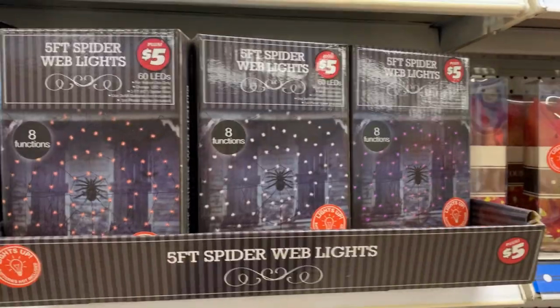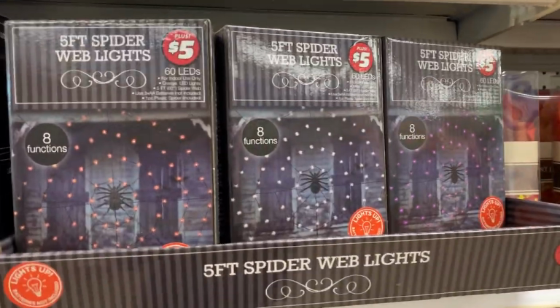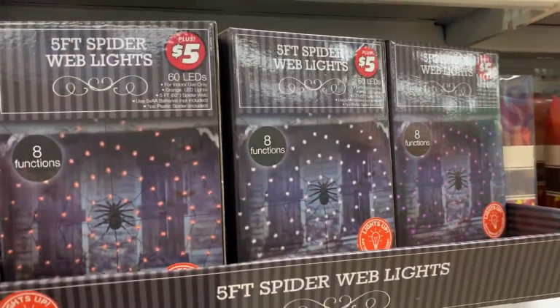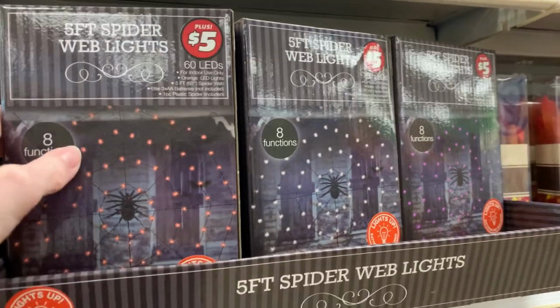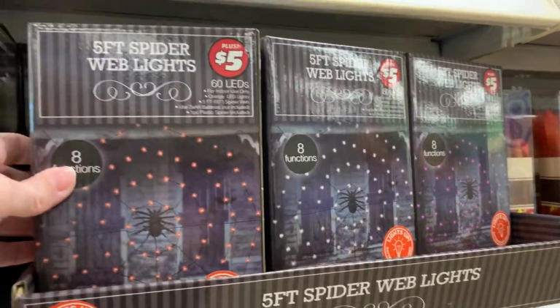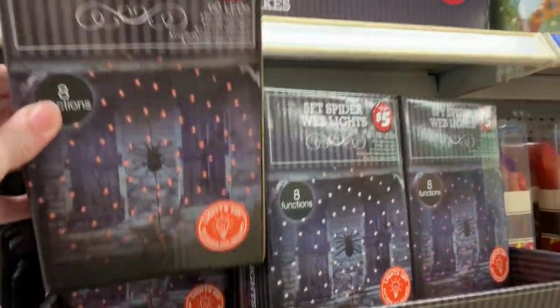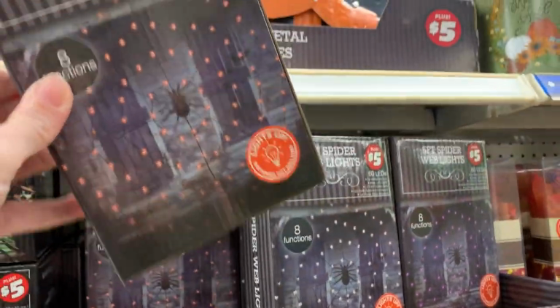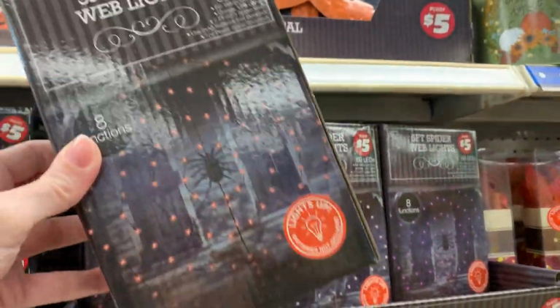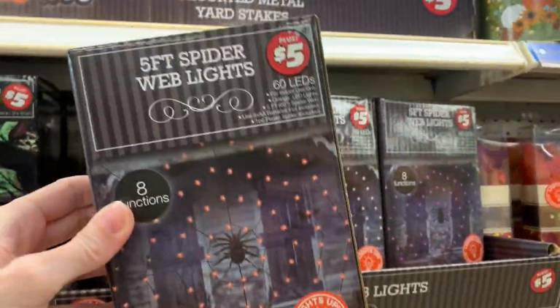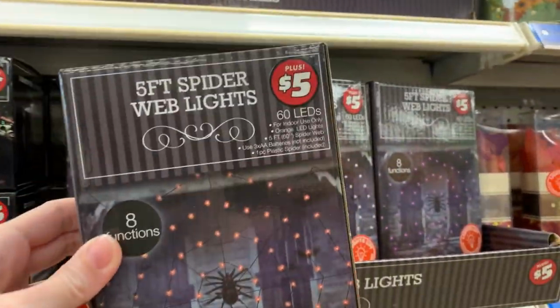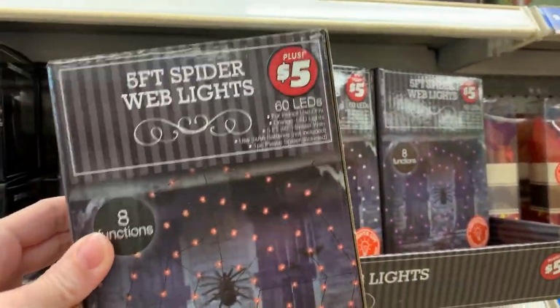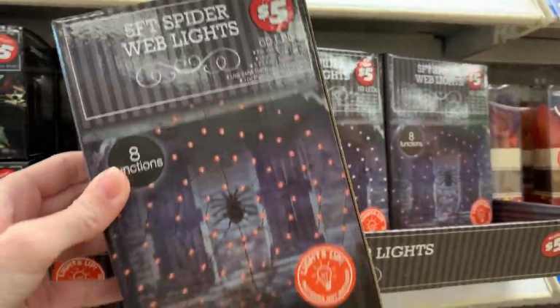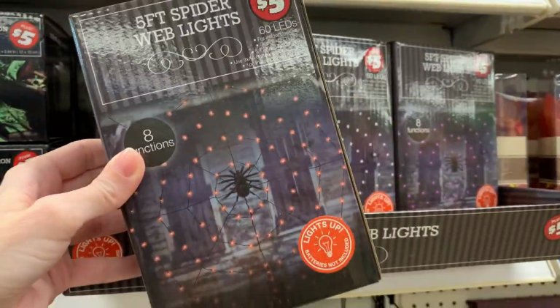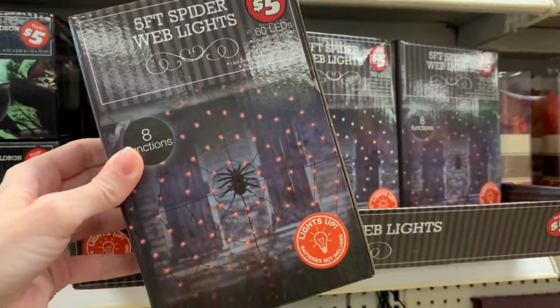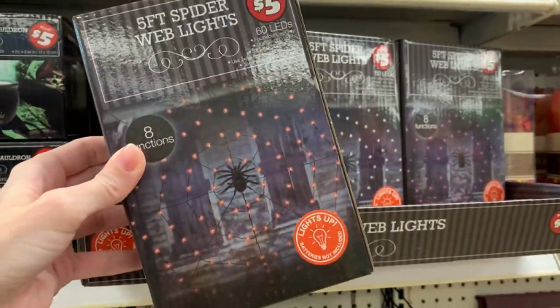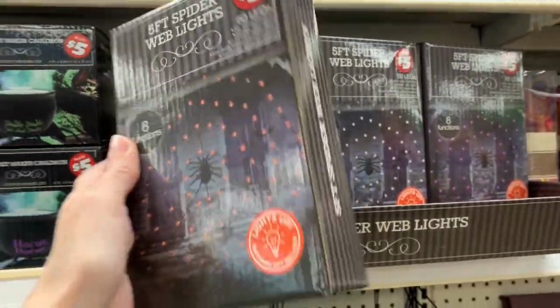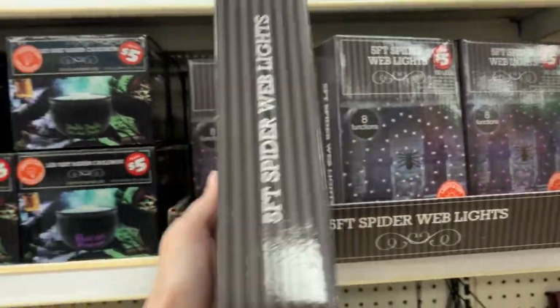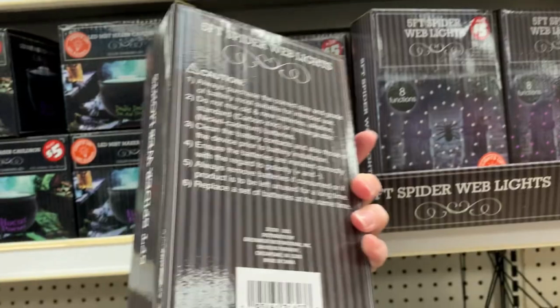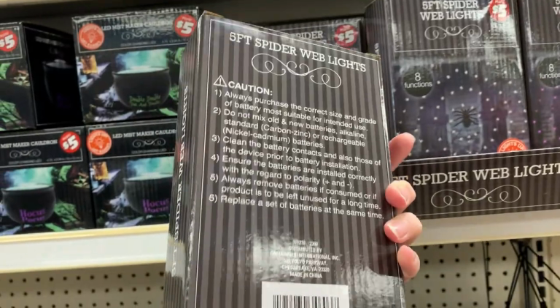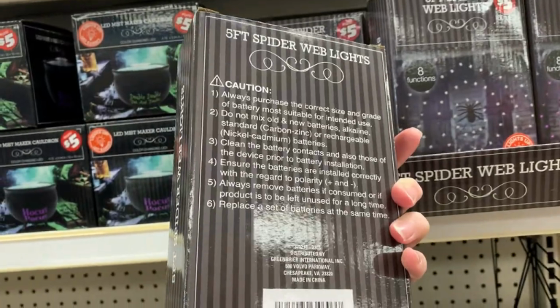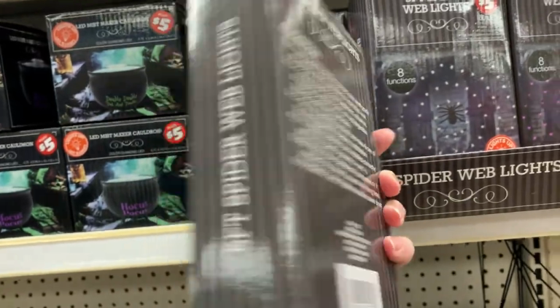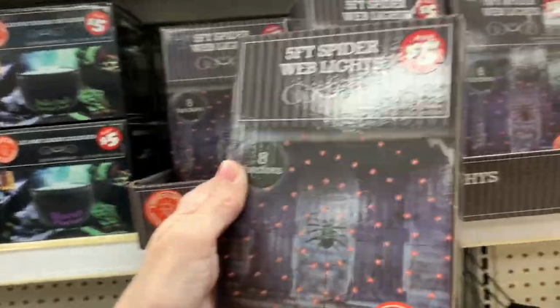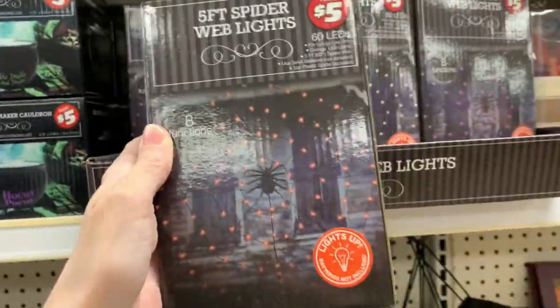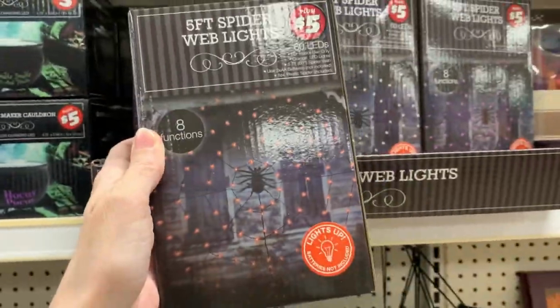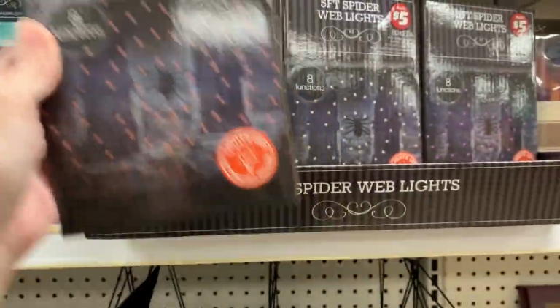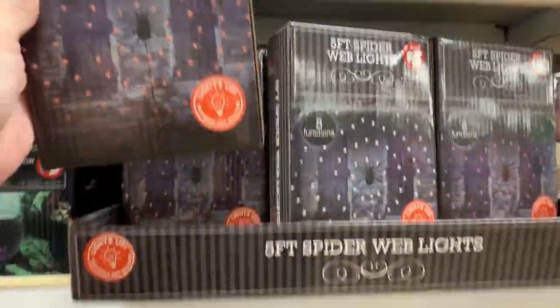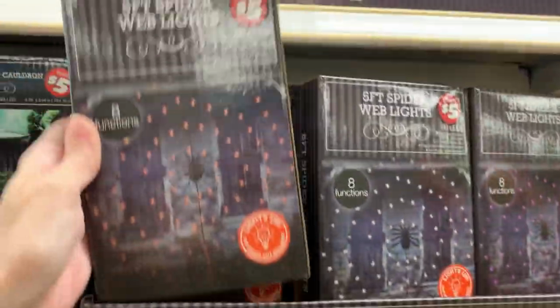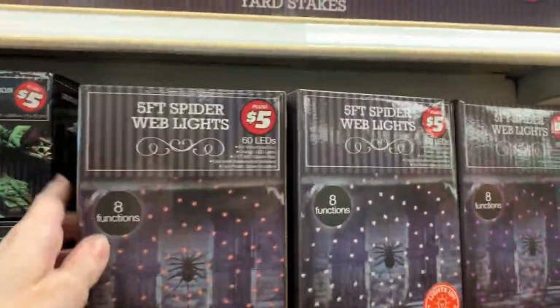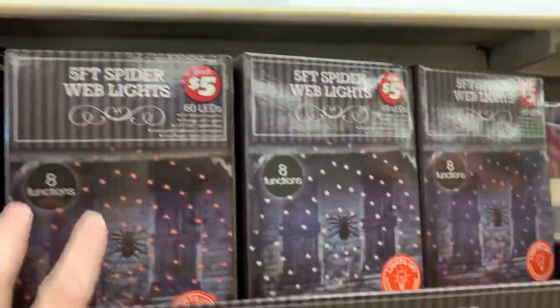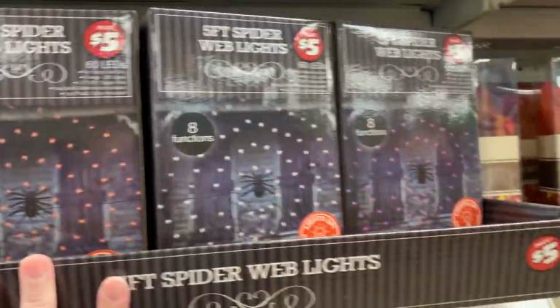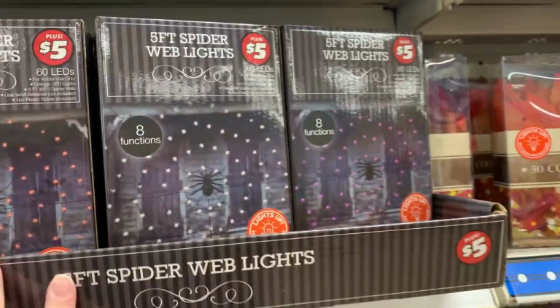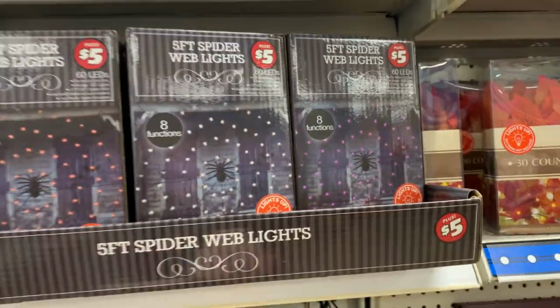This is a nice outdoor decoration — it's a five-foot spiderweb light set, complete with spider. It has eight functions, so I'm assuming it does different flashing patterns. You can either get it in orange, purple, or white. It's $5.